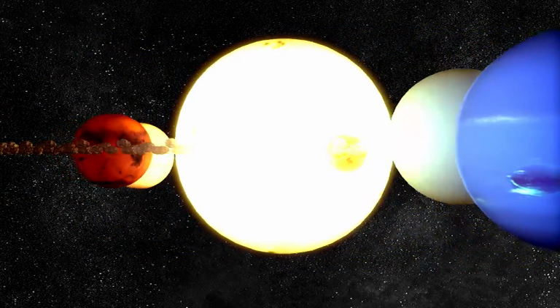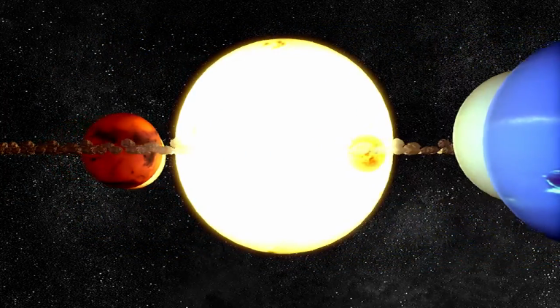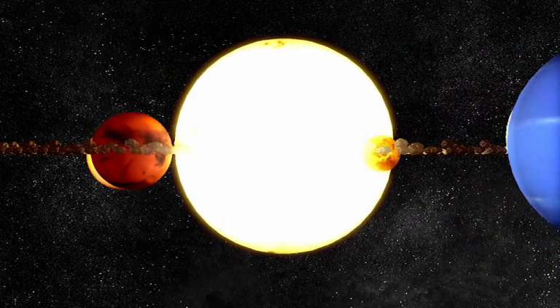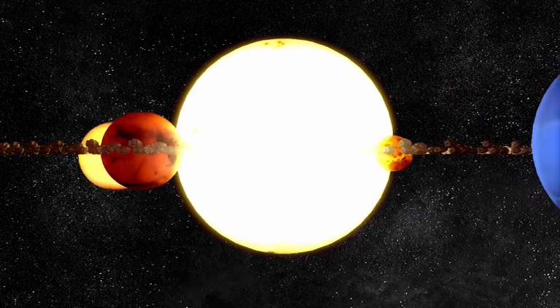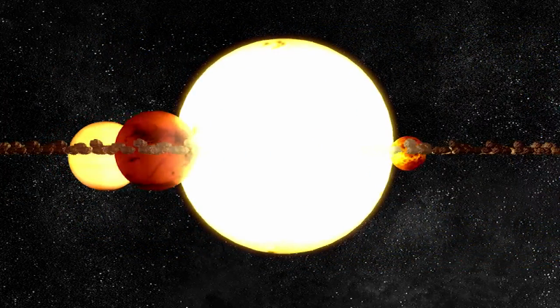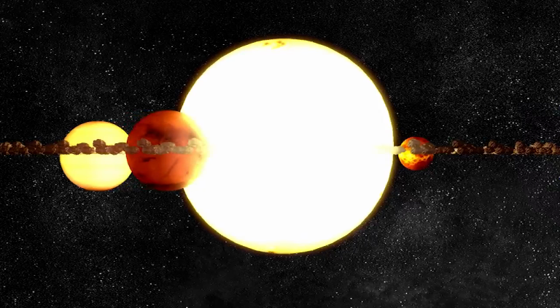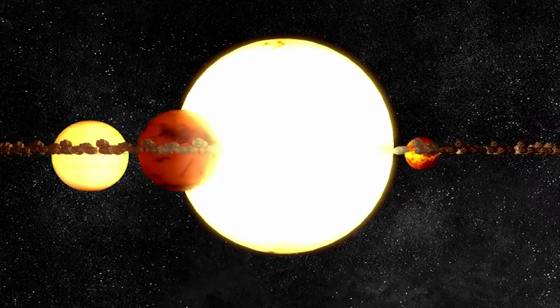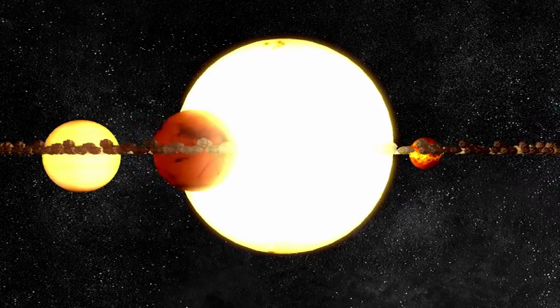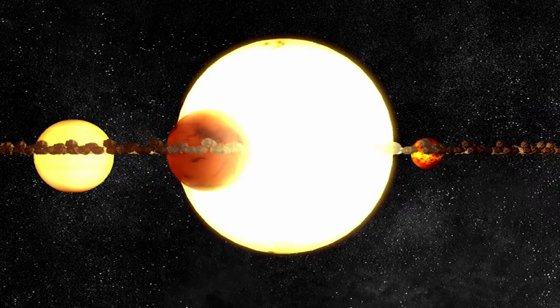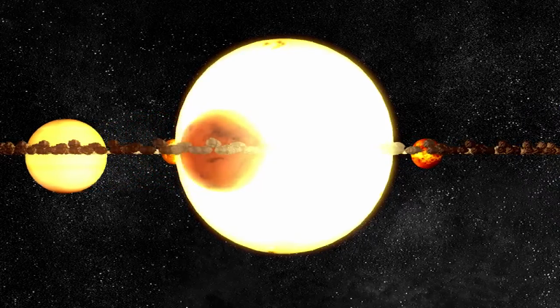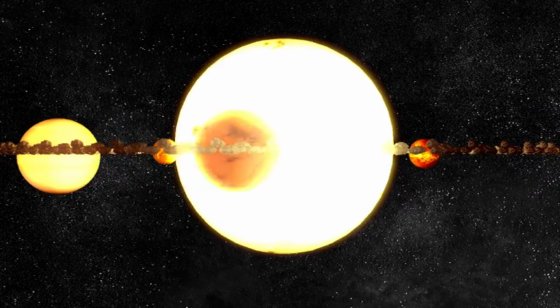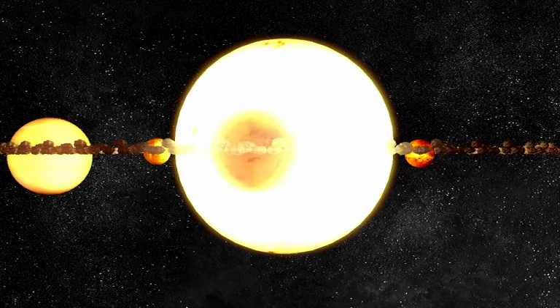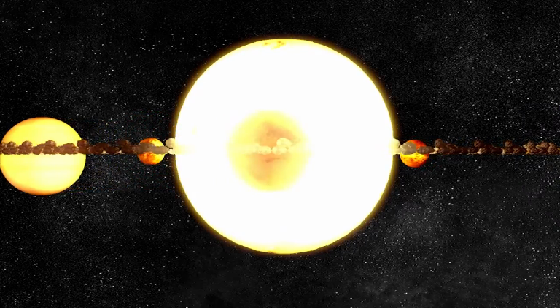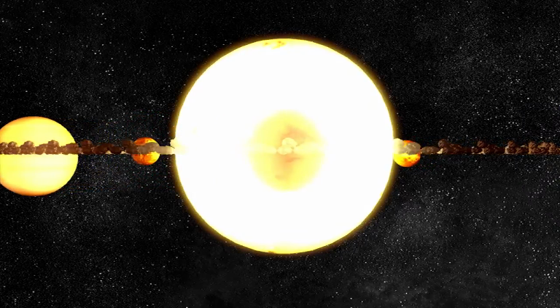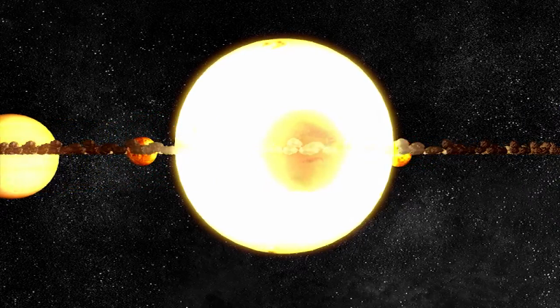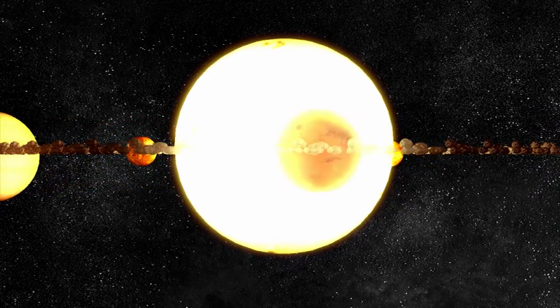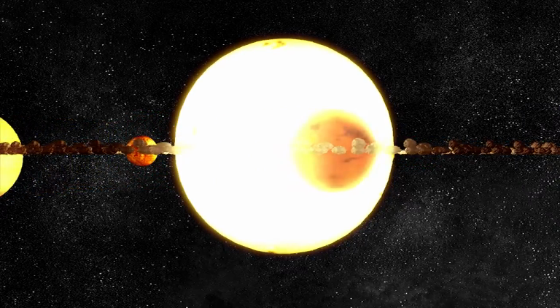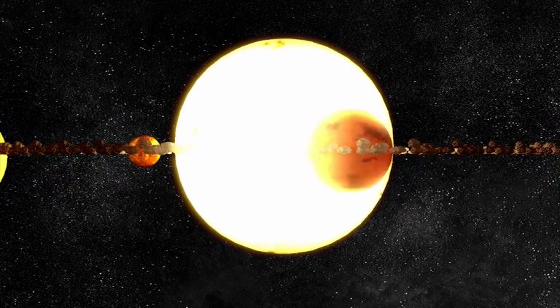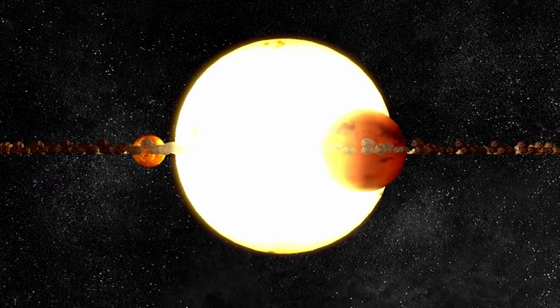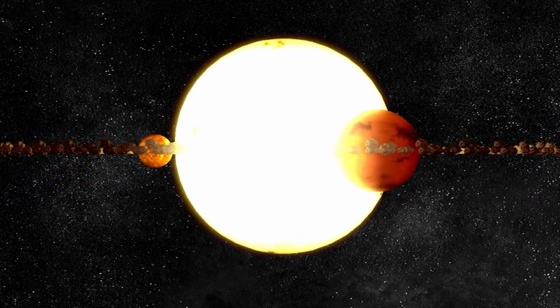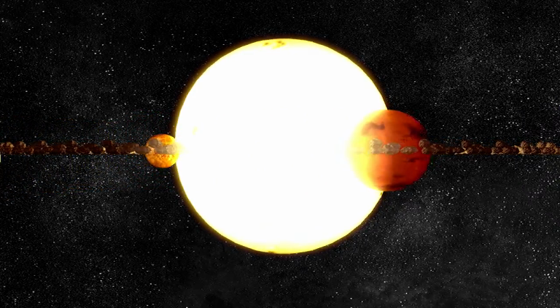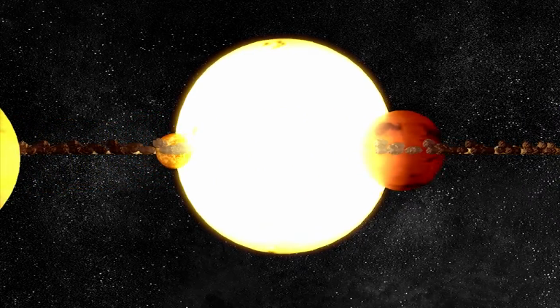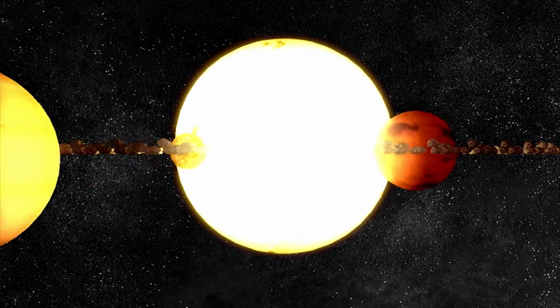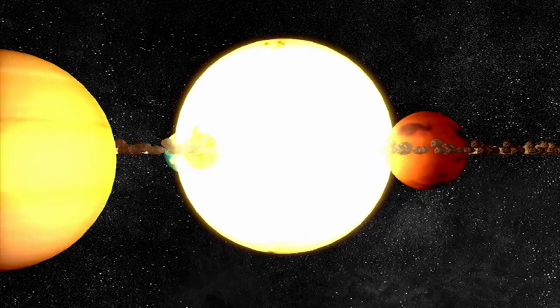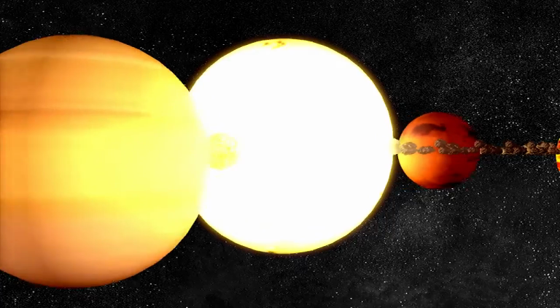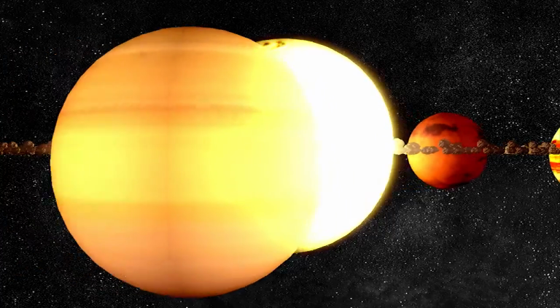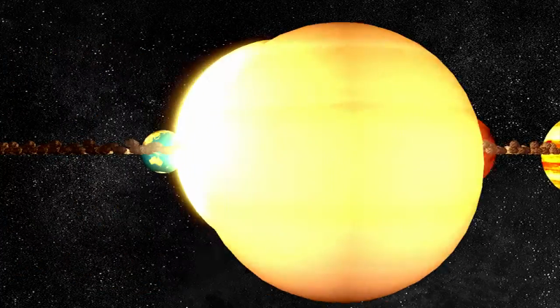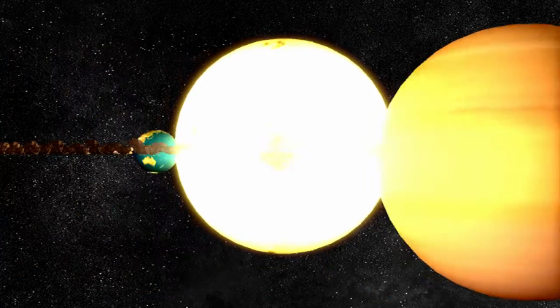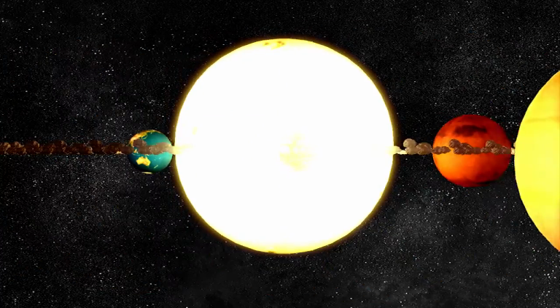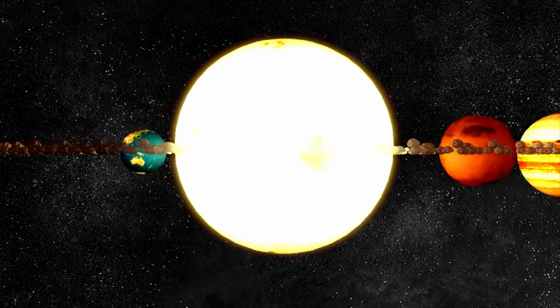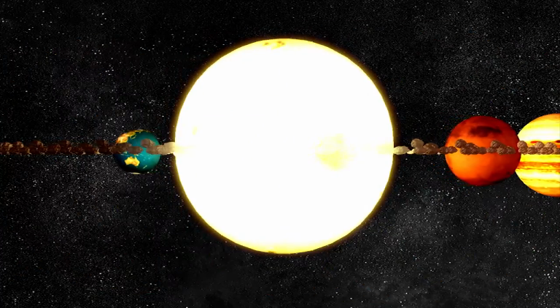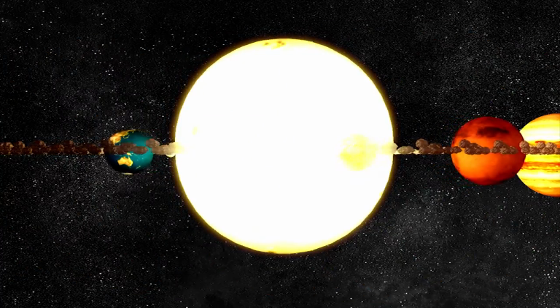The sun is like a ball of burning gas. The center of the sun is called the core. It is very hot in the core.